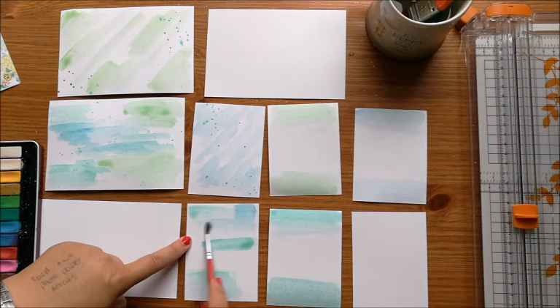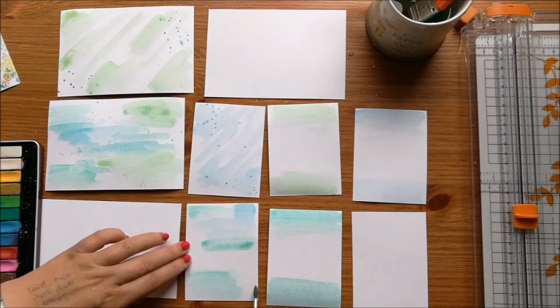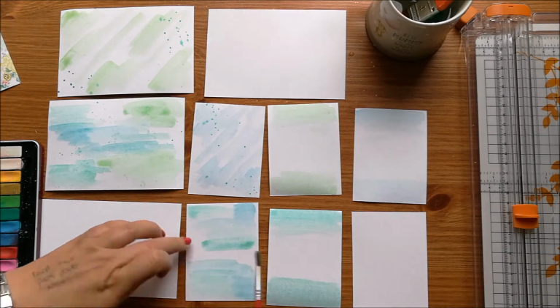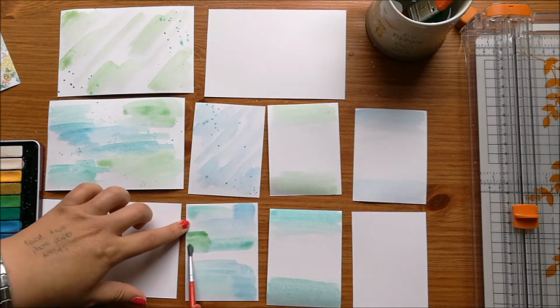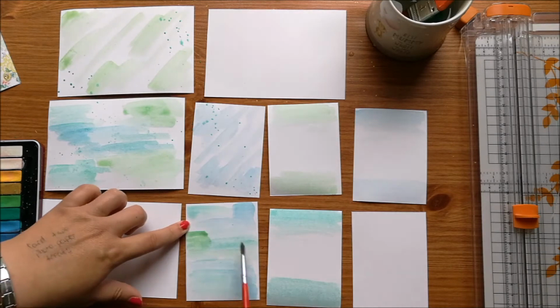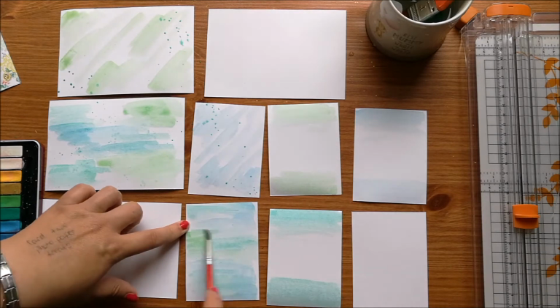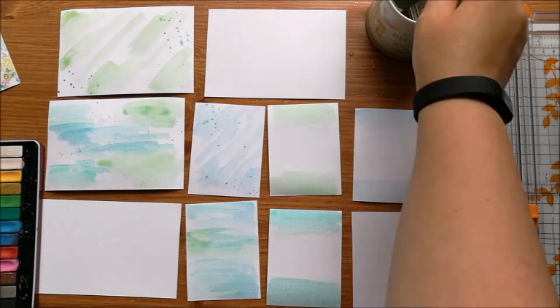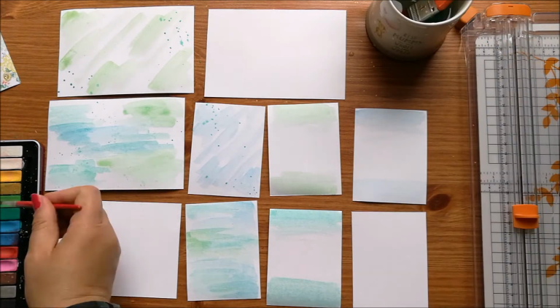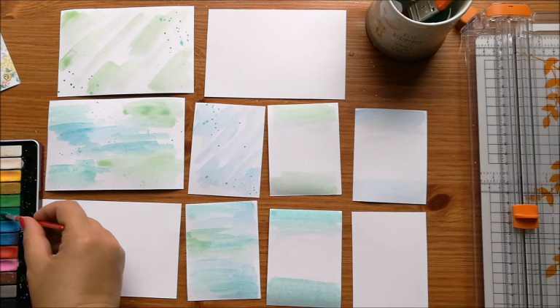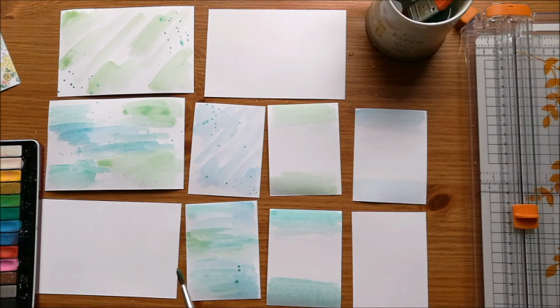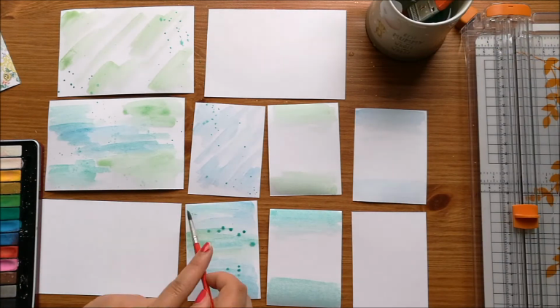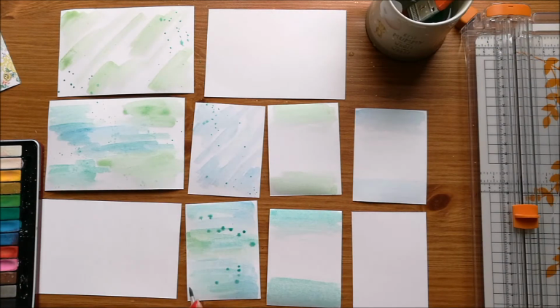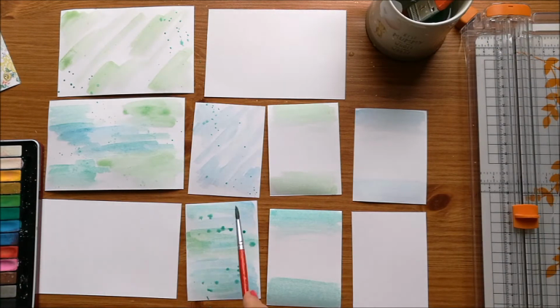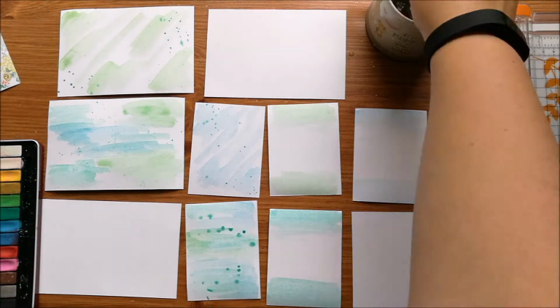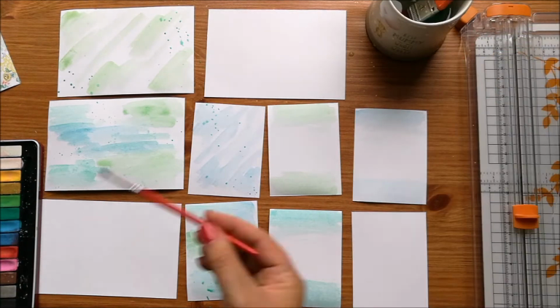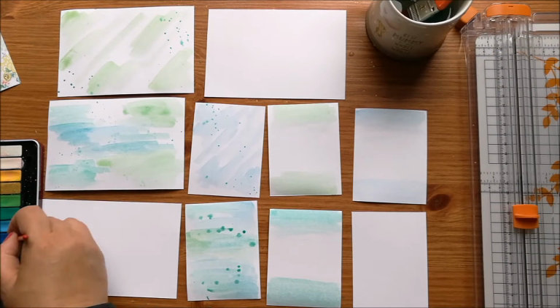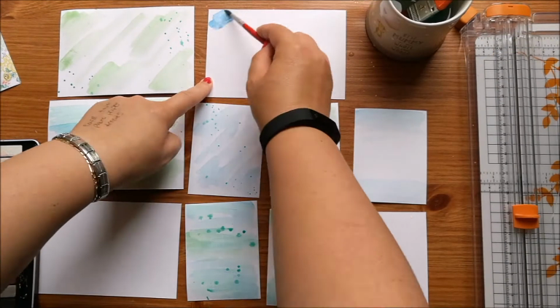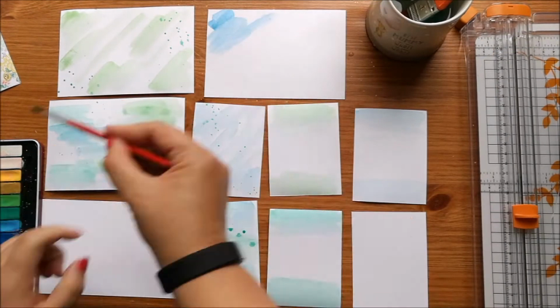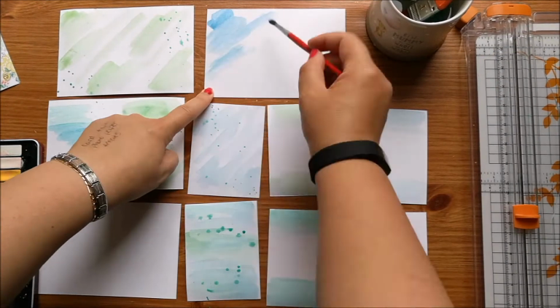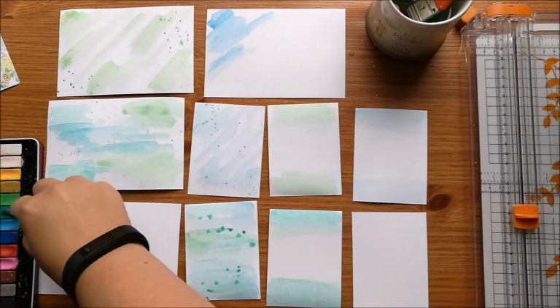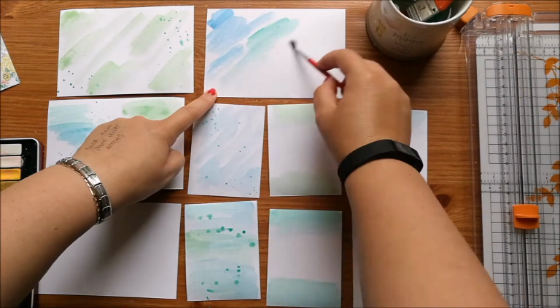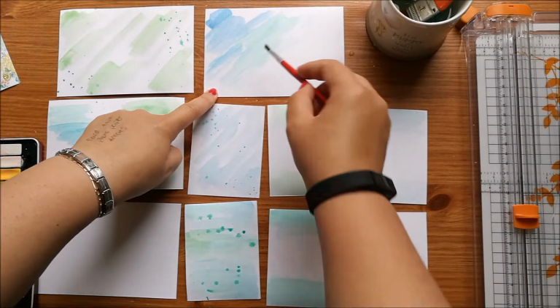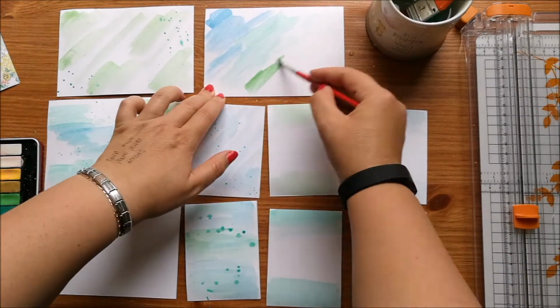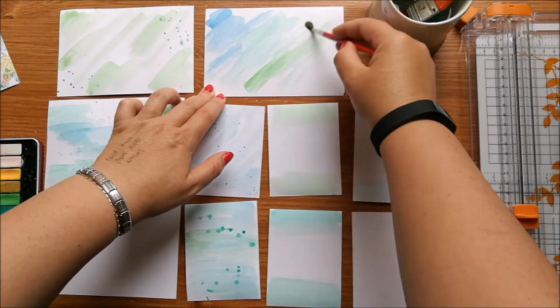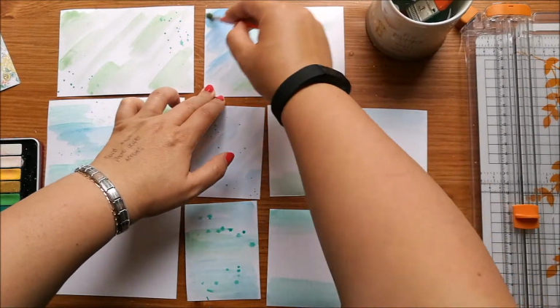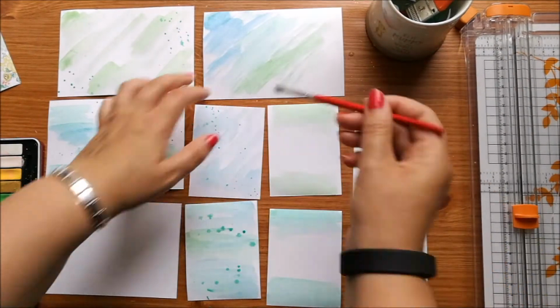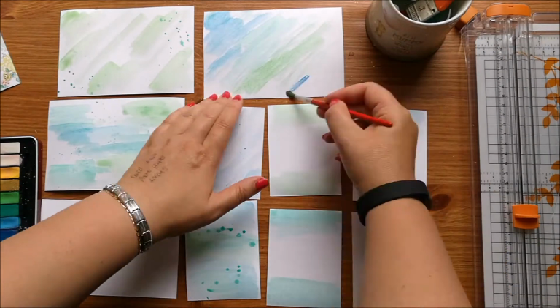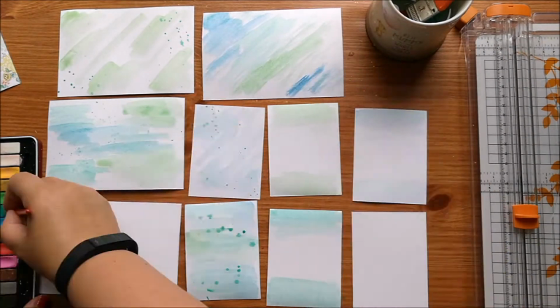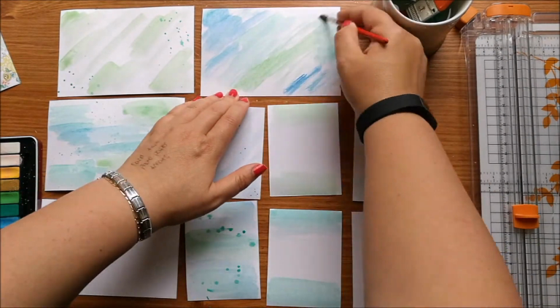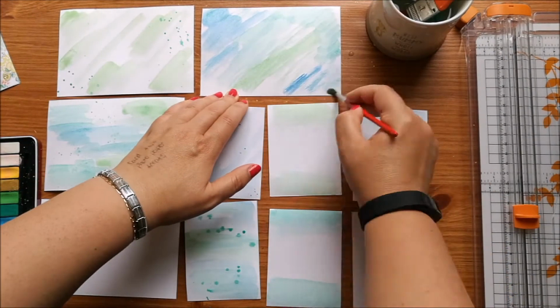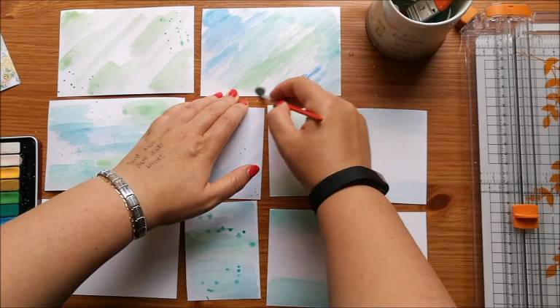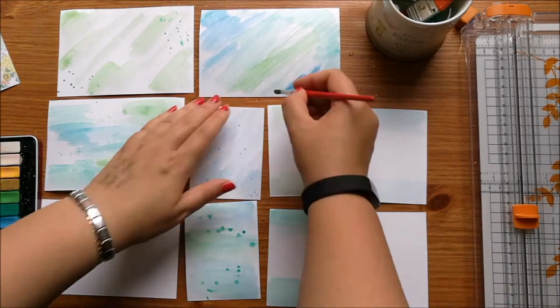So what I'm doing is I've started off with just some white card that I've cut down to 6x4 and 3x4 and I'm just using my watercolours.